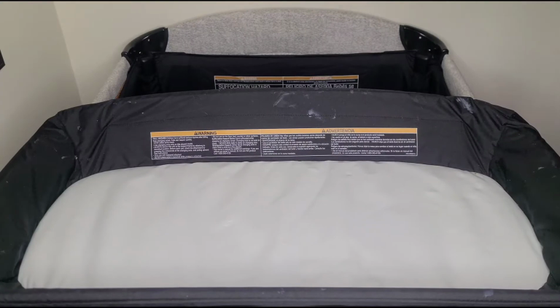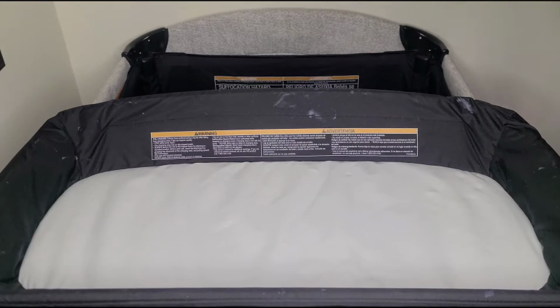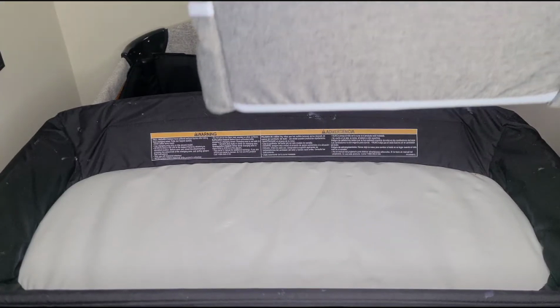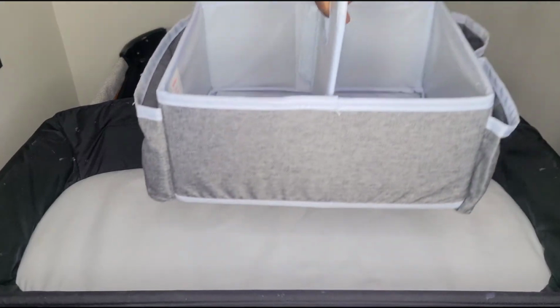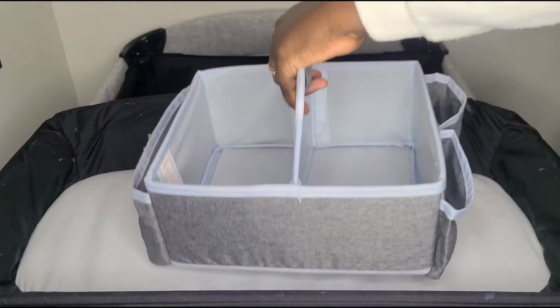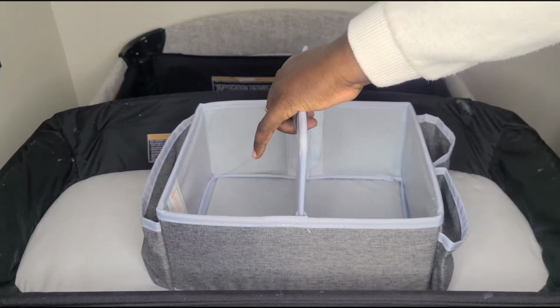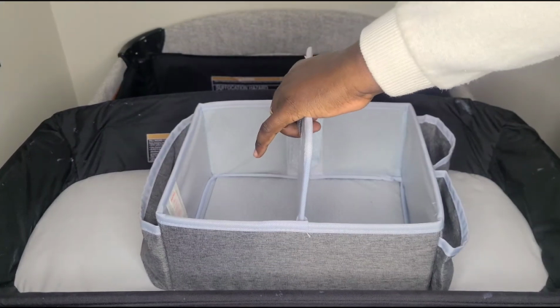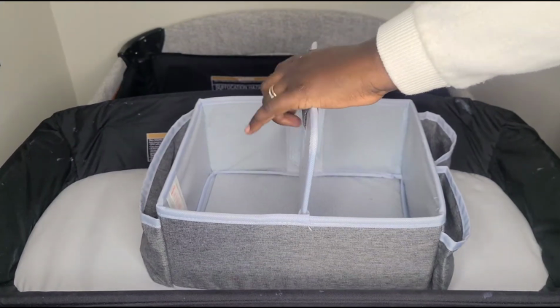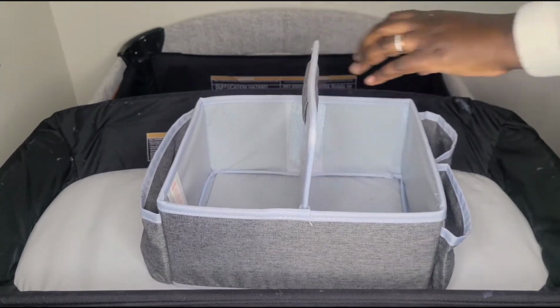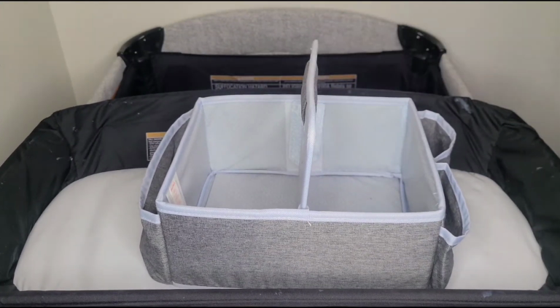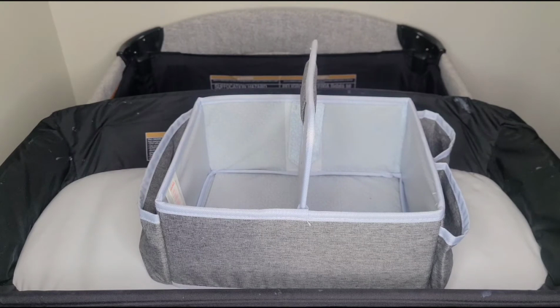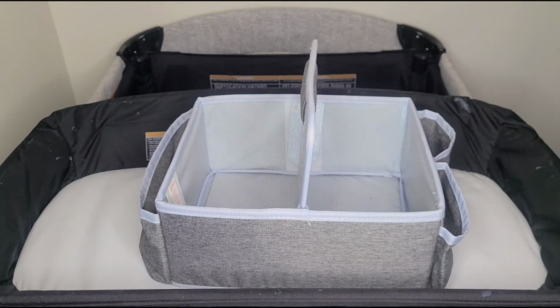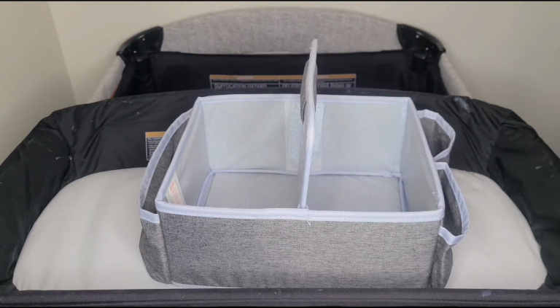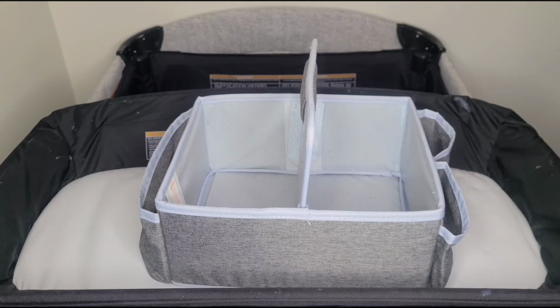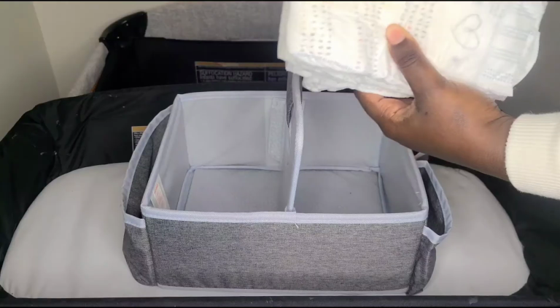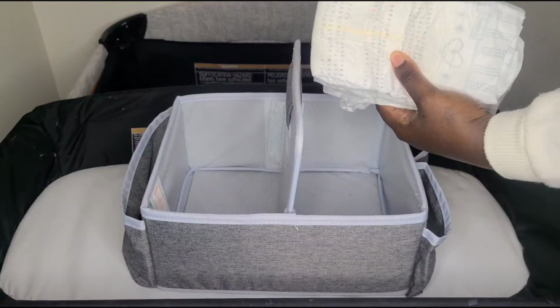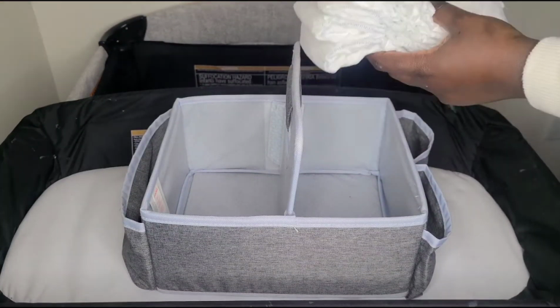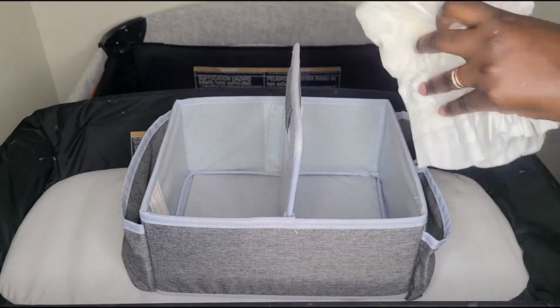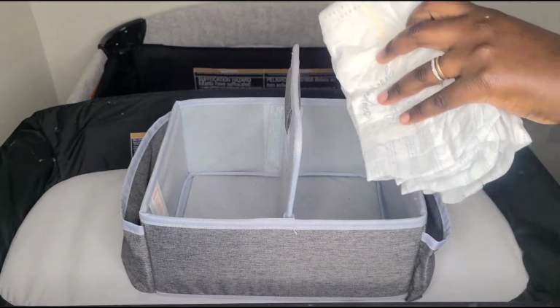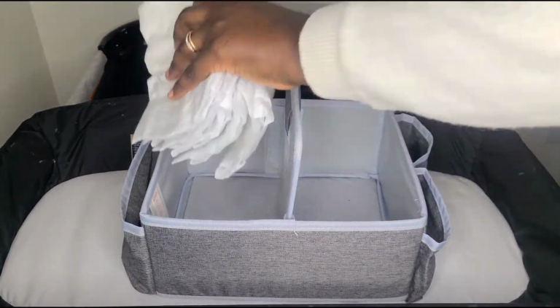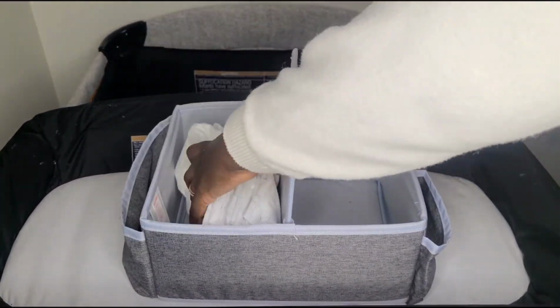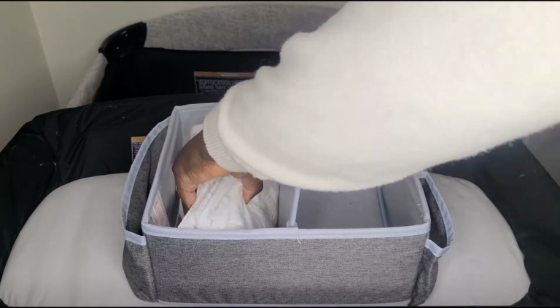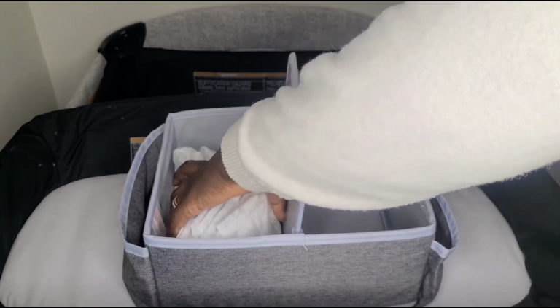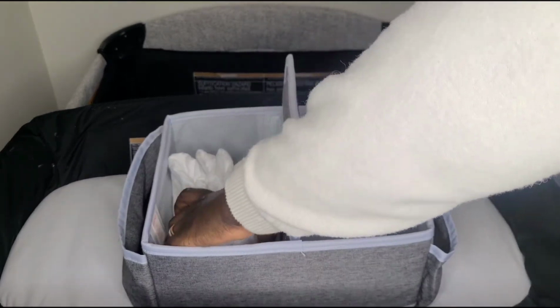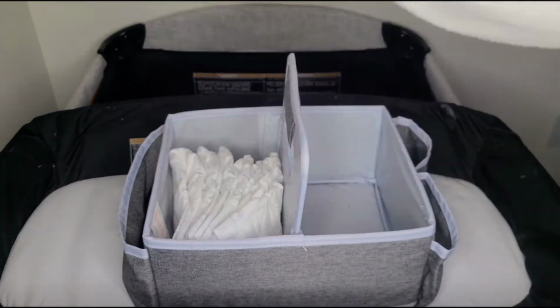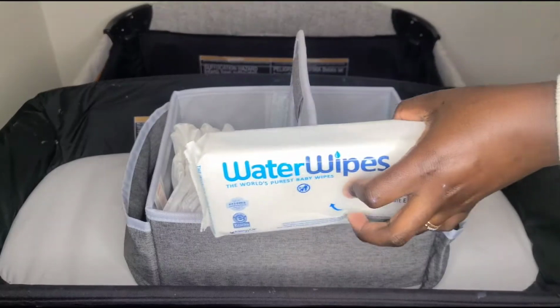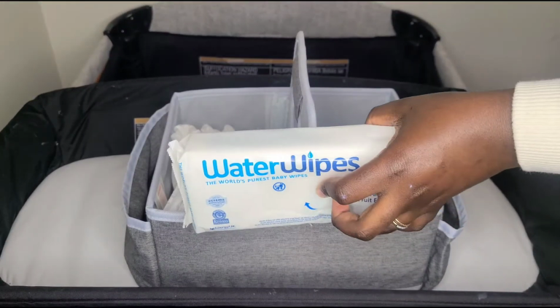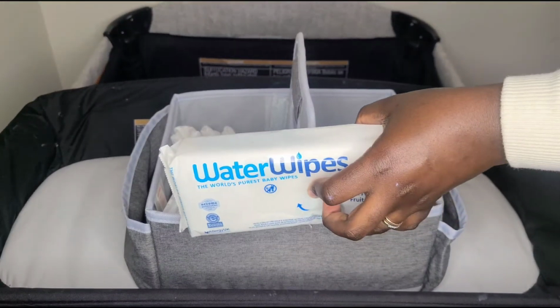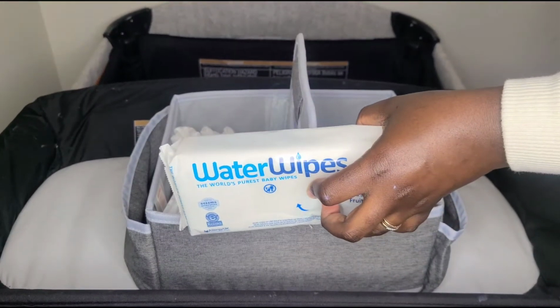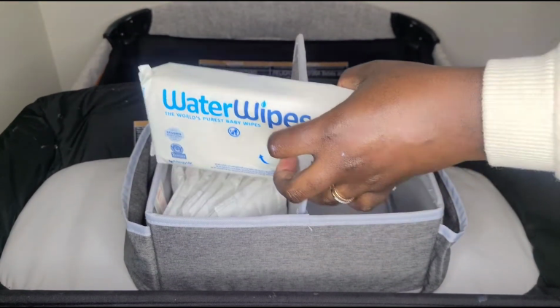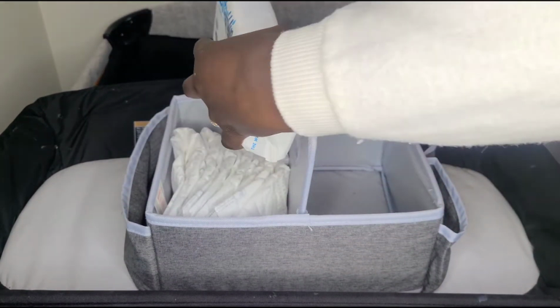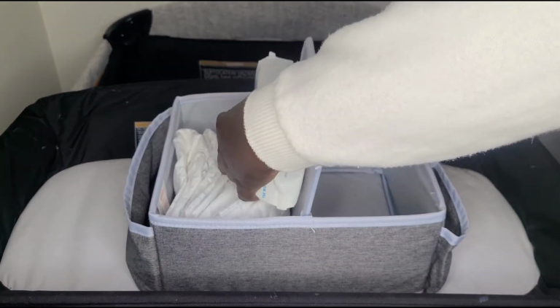Hi guys and welcome to my channel! Today I'm going to be showing you how I organize my diaper caddy for my five month old baby. We're going to start off with the diapering essentials — we'll go ahead and put our diapers in there, and then you'll also place your wipes. I prefer to use the Water Wipes brand.